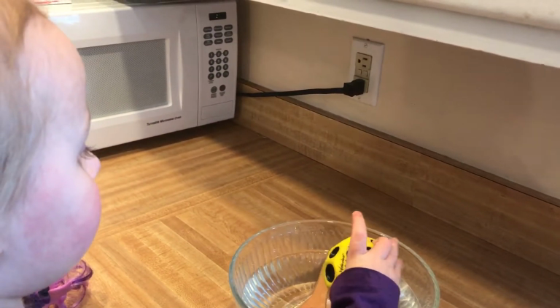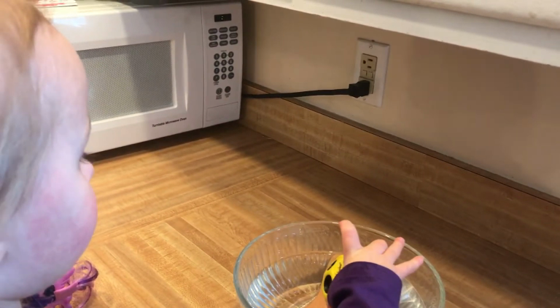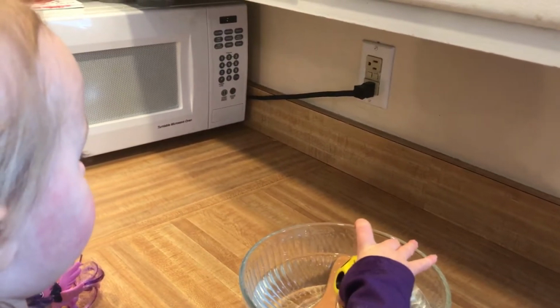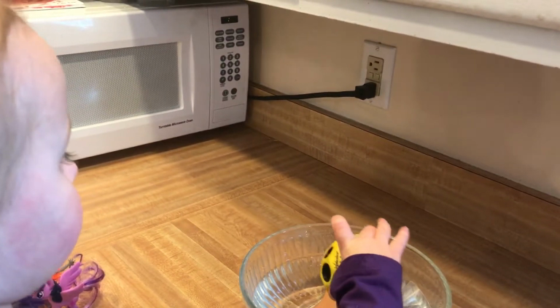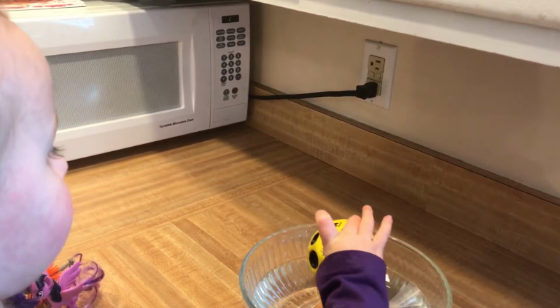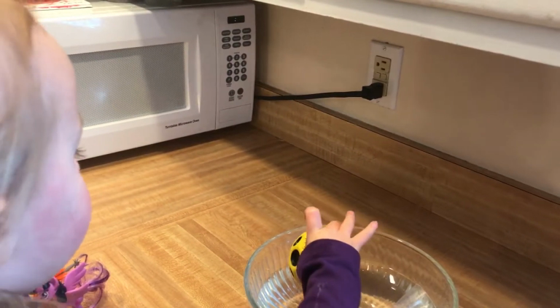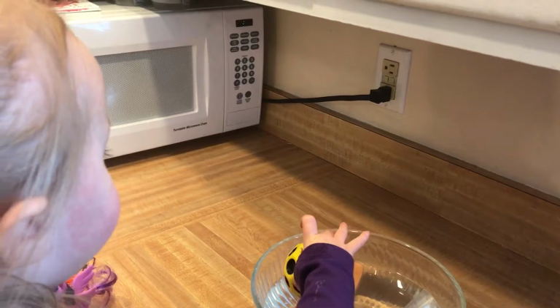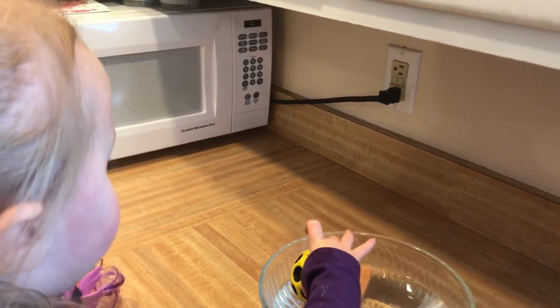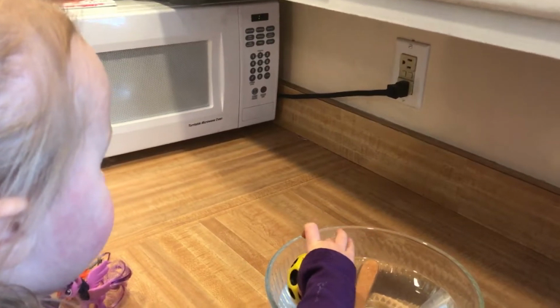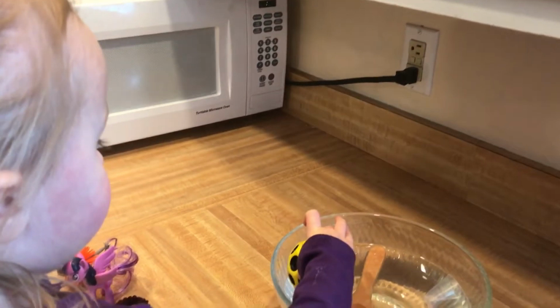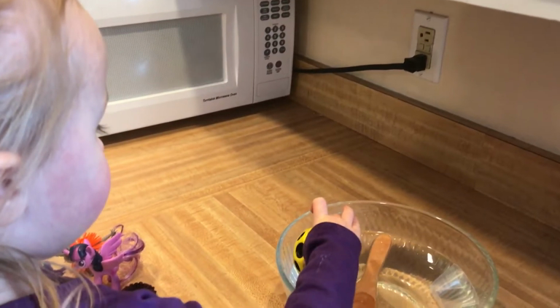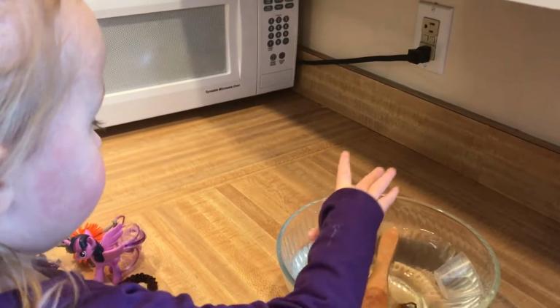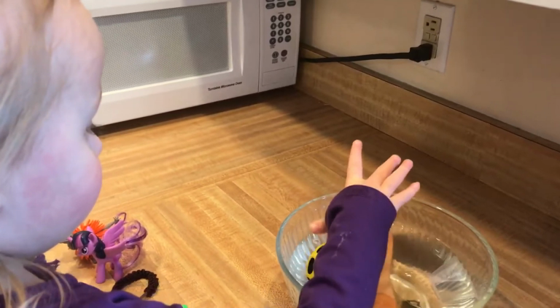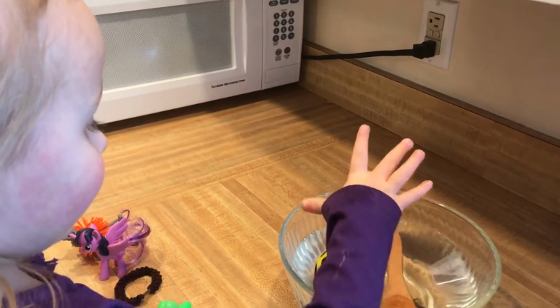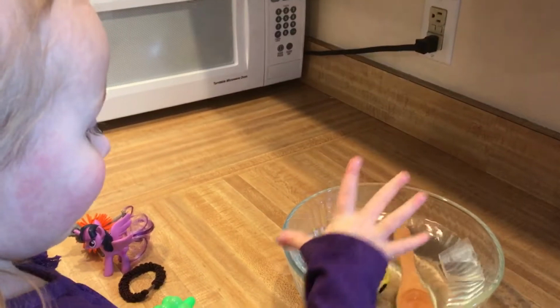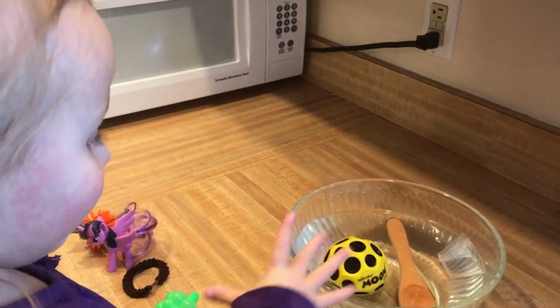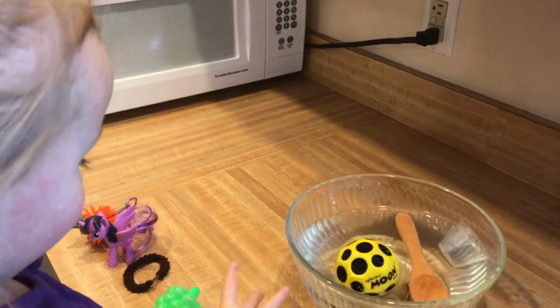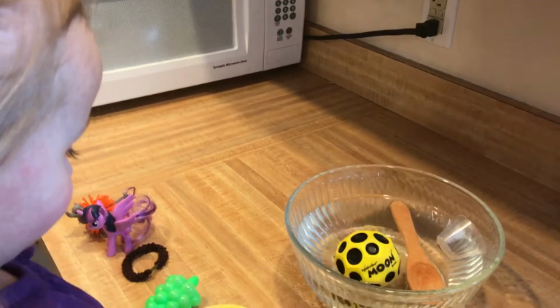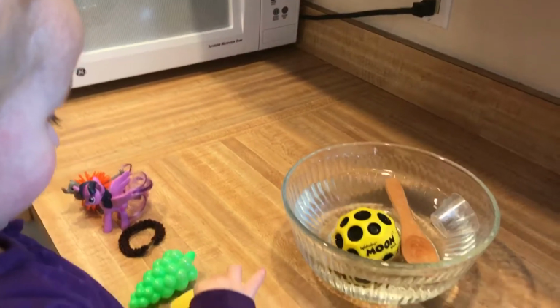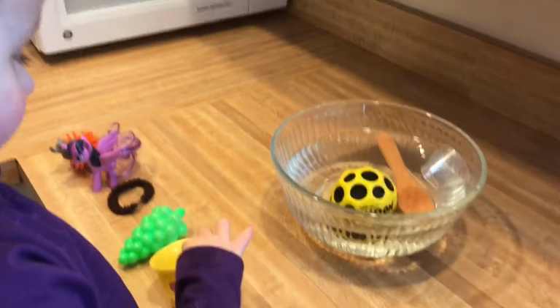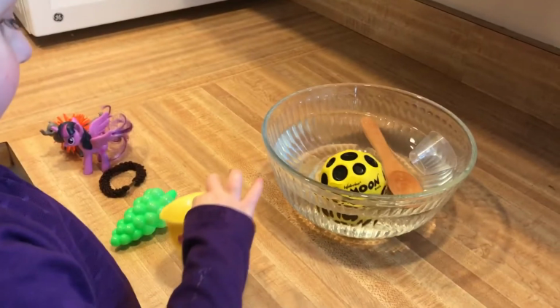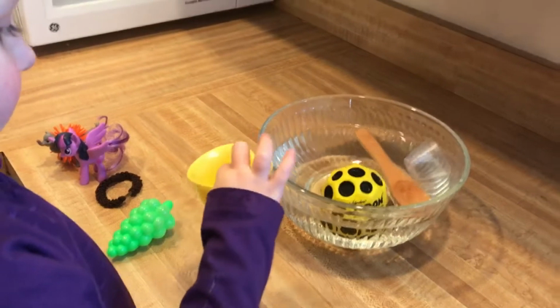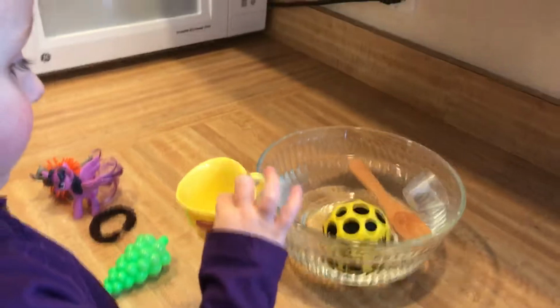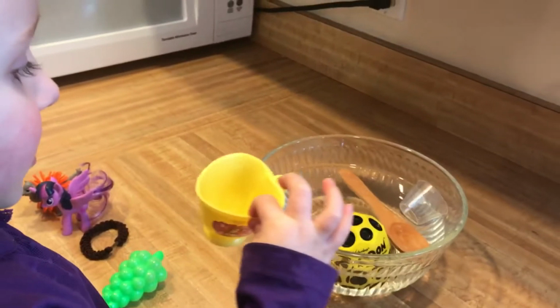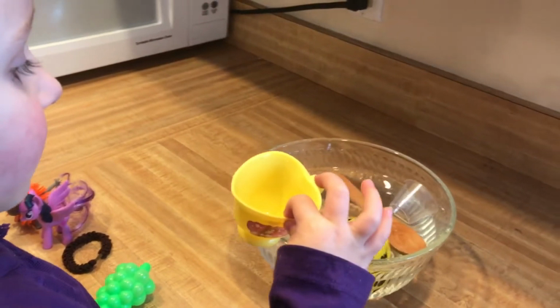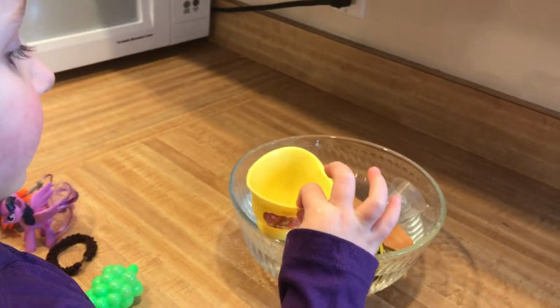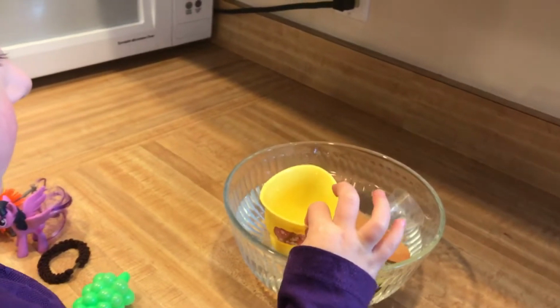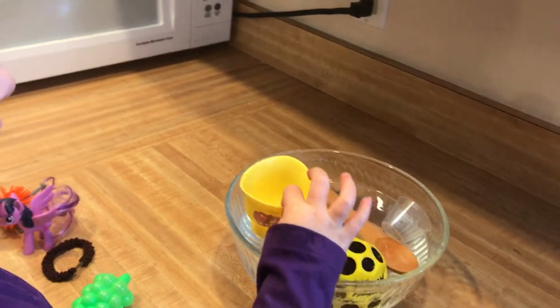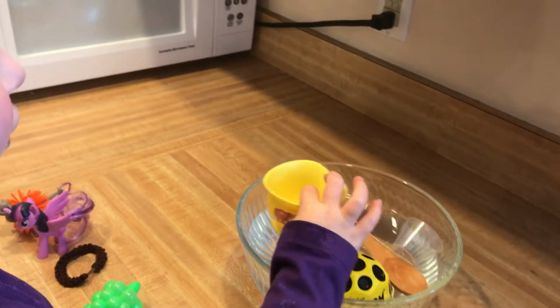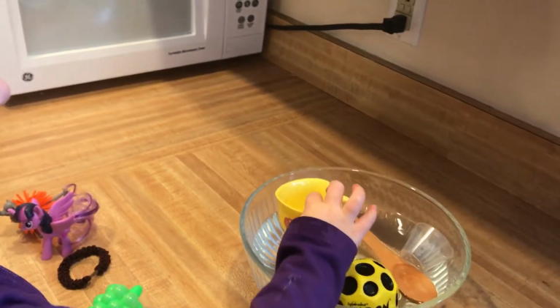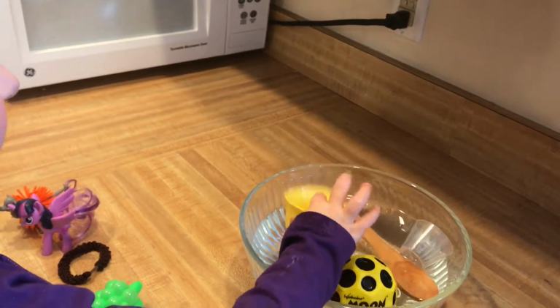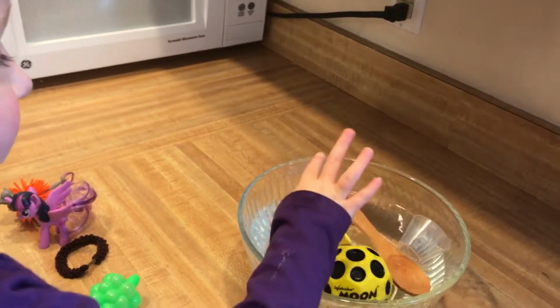Okay, next — the moon ball. What do you think? You've got to say what you think before you put it in. Float. Float? It floats!